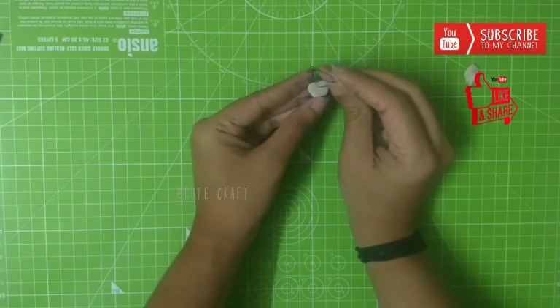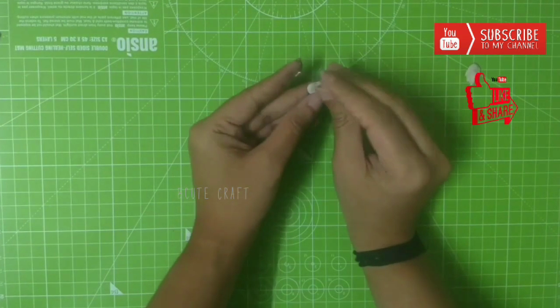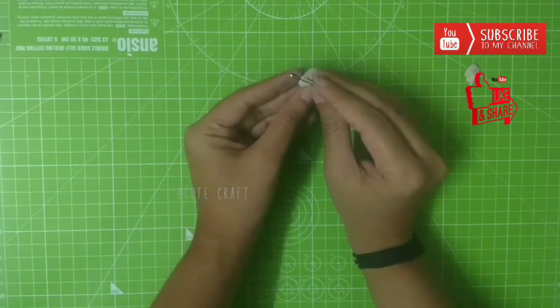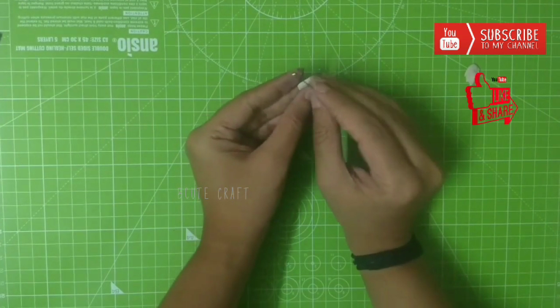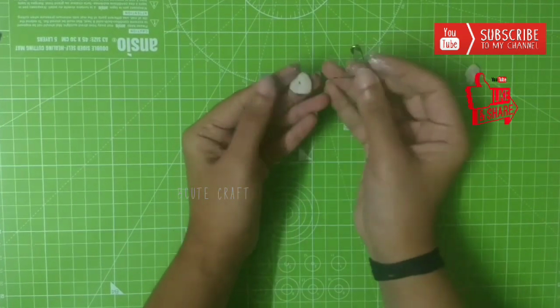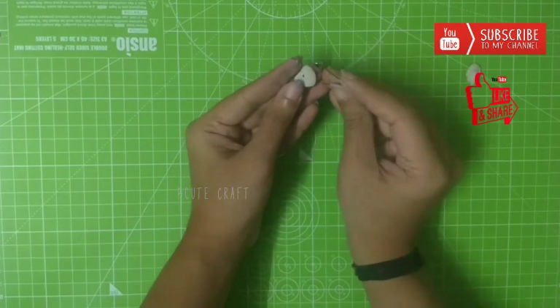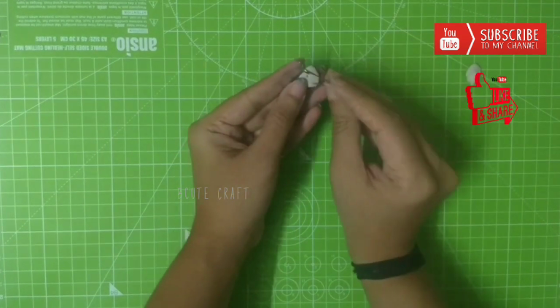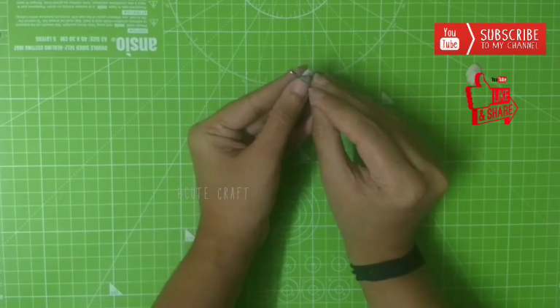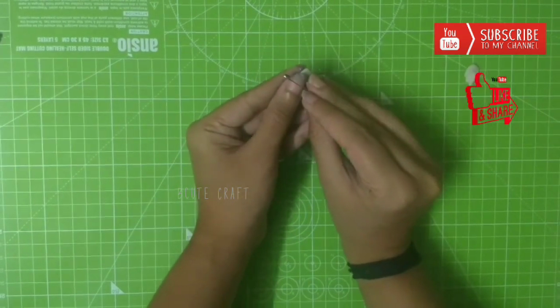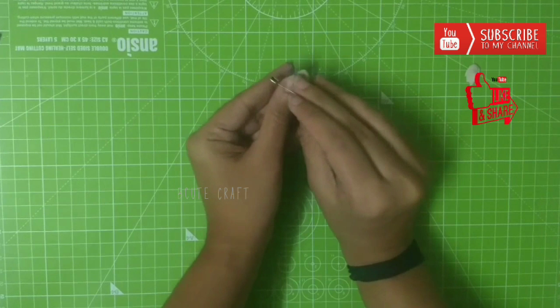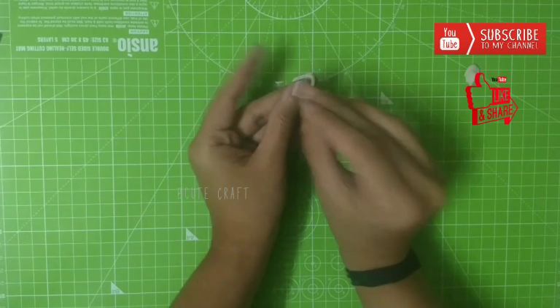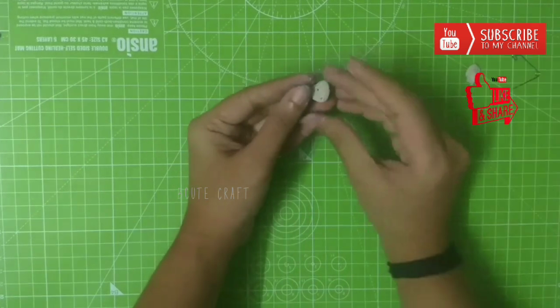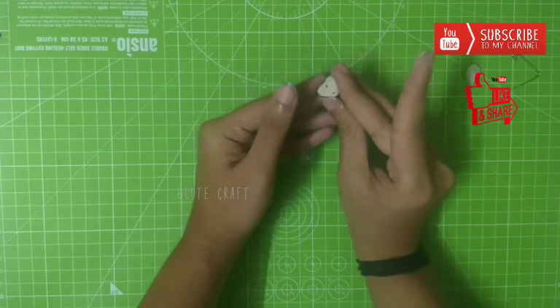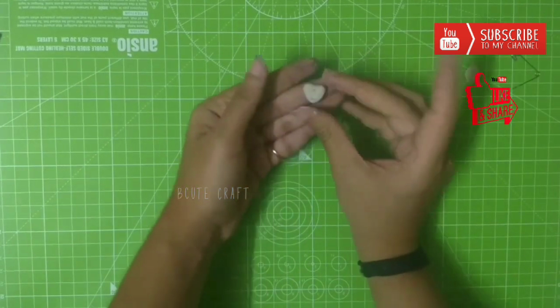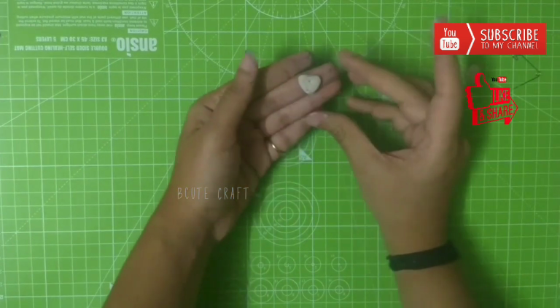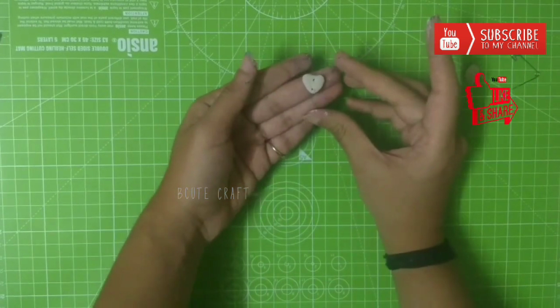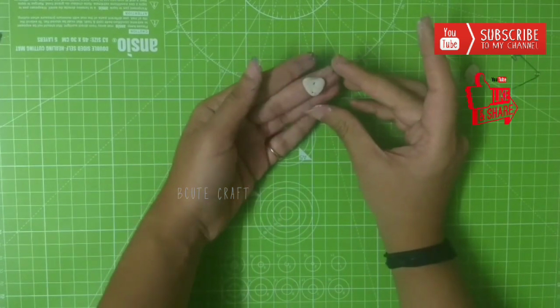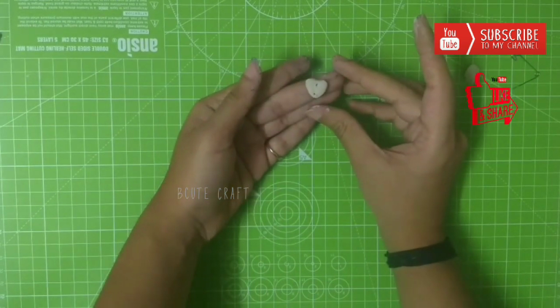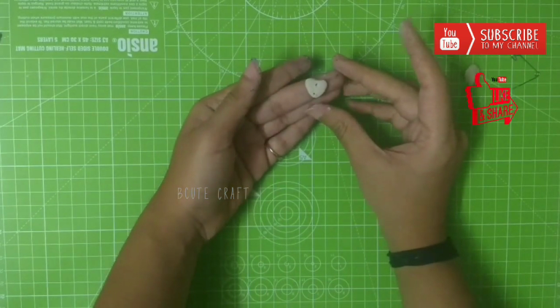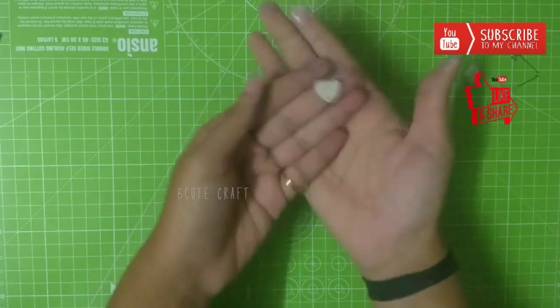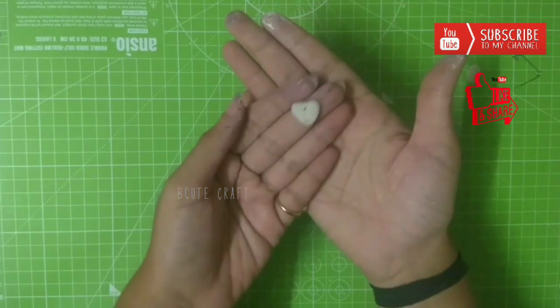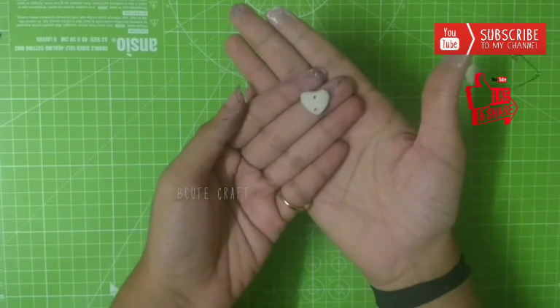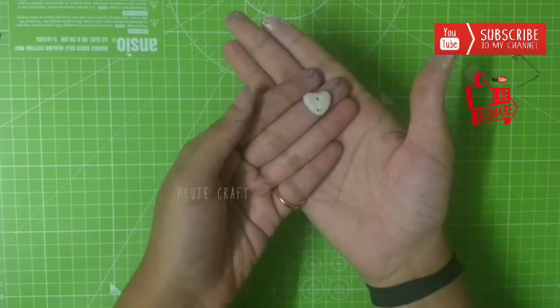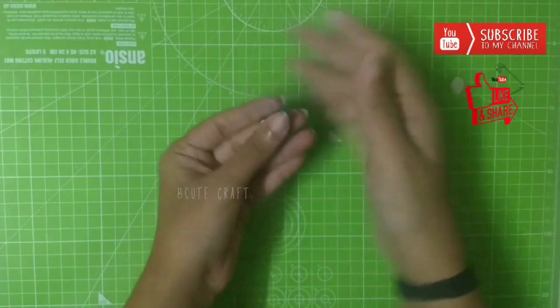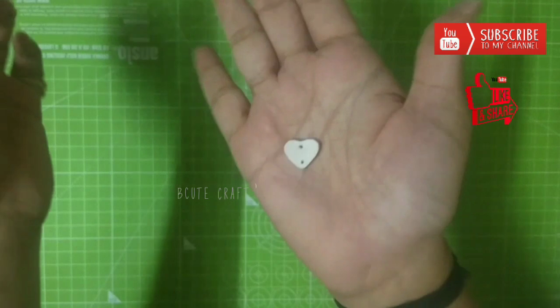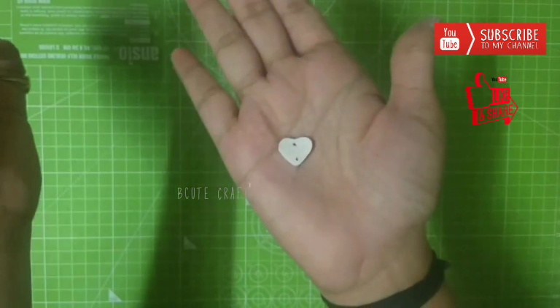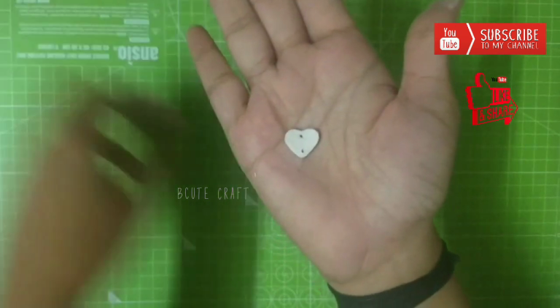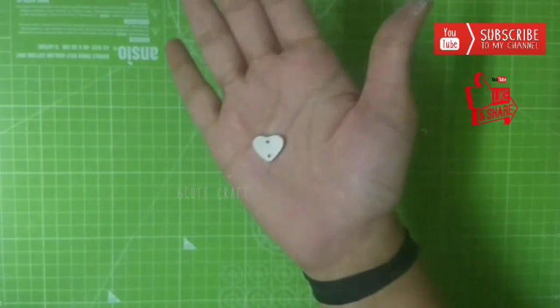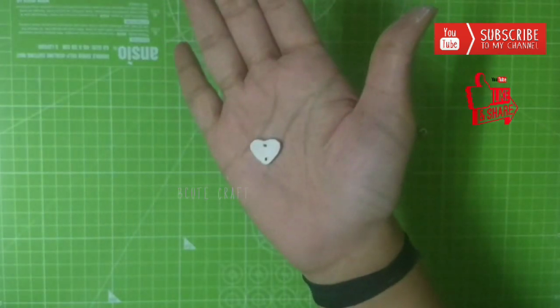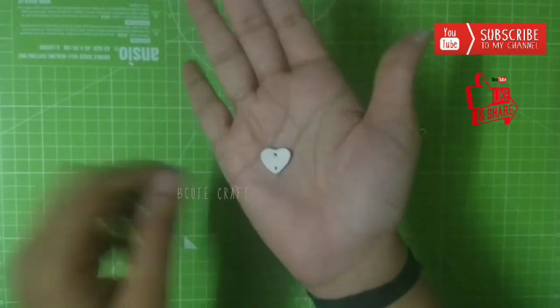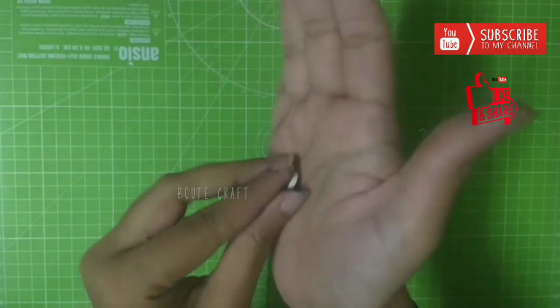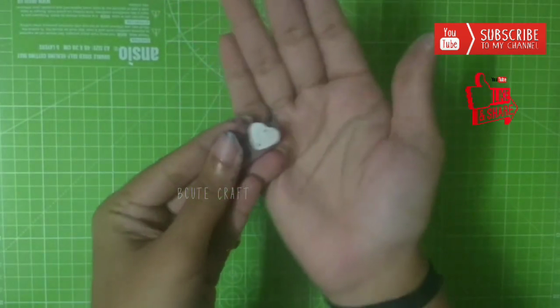Once you get a perfect heart shape, make two small holes using a pin. For this earring you need to make six heart shapes. Let it dry for around eight hours.